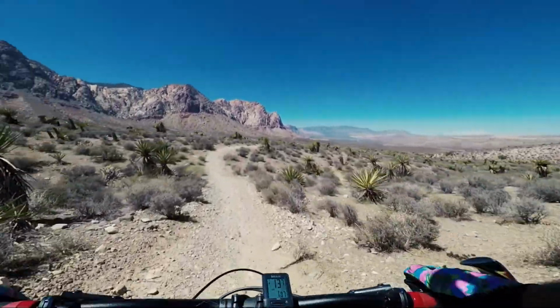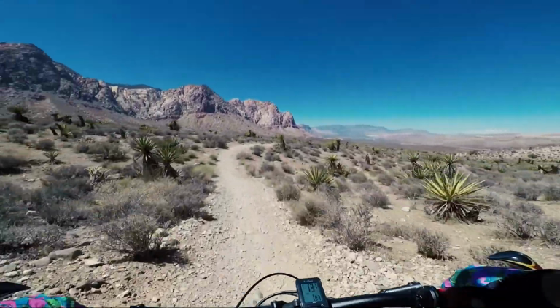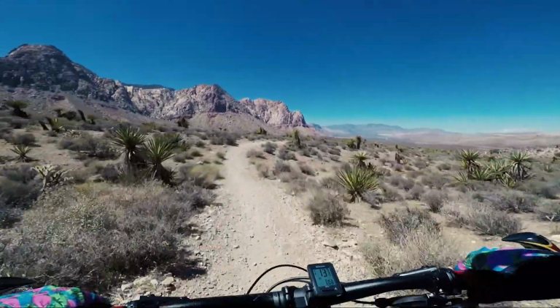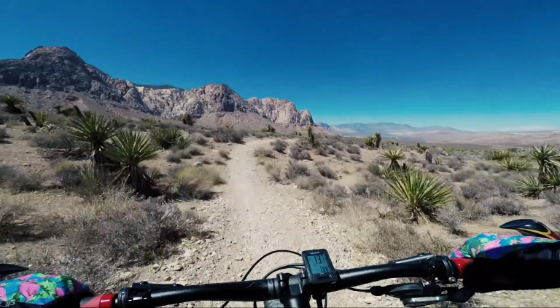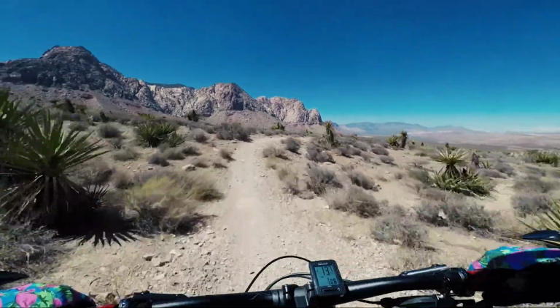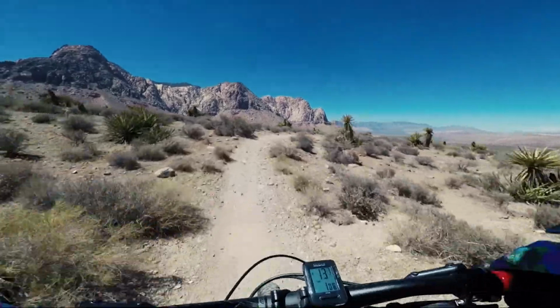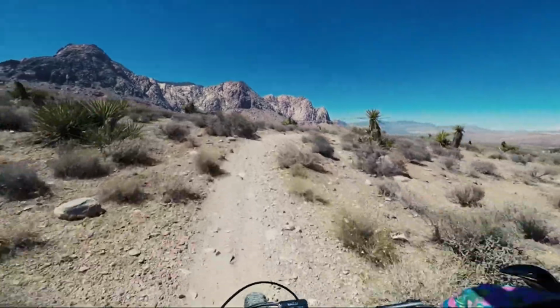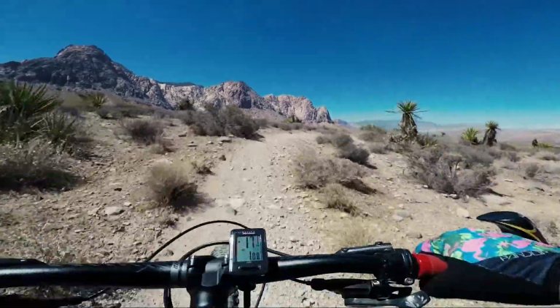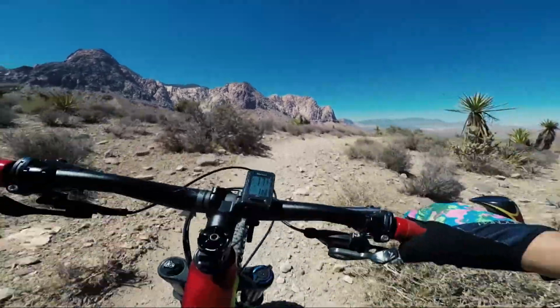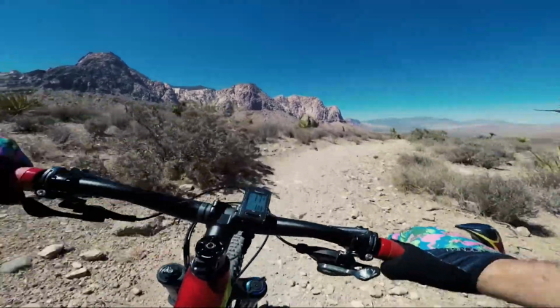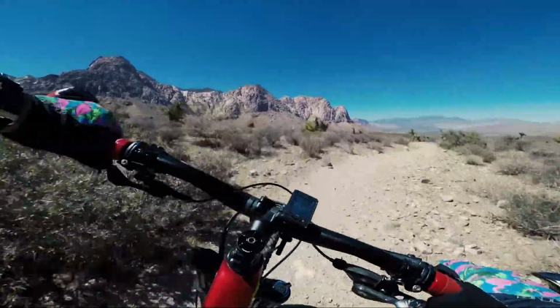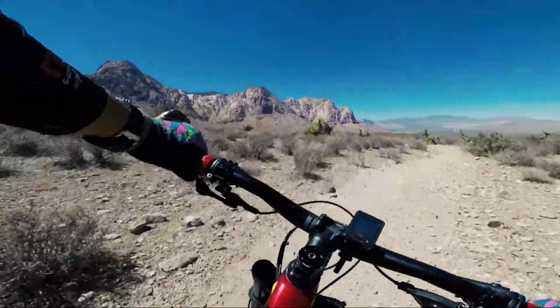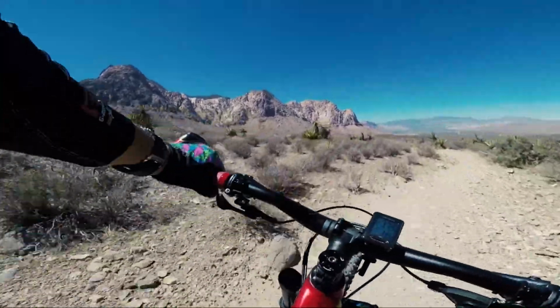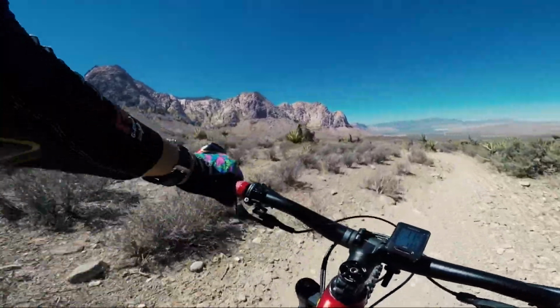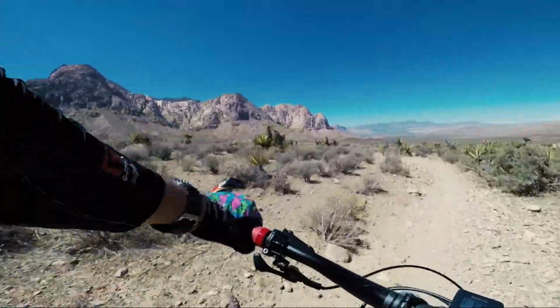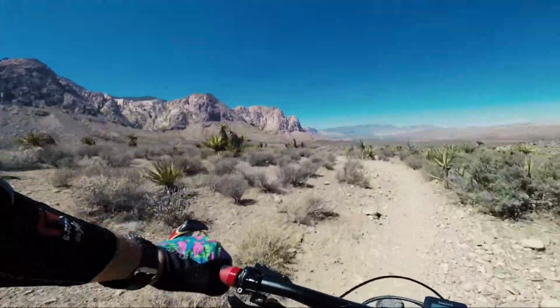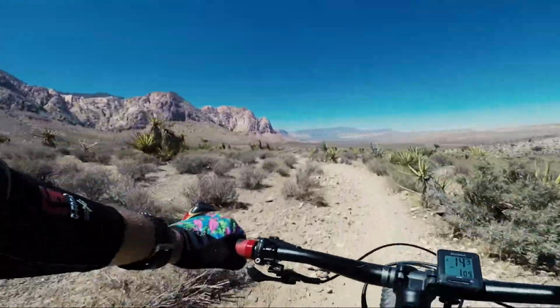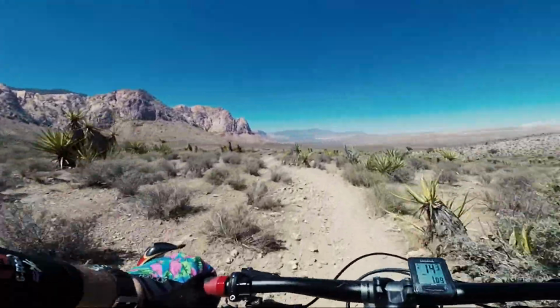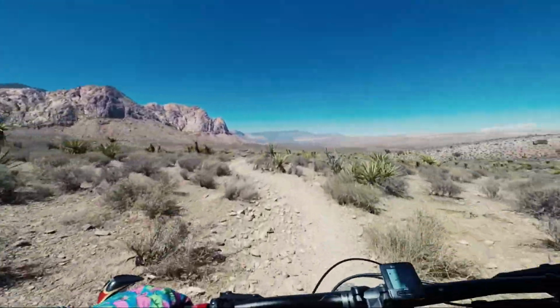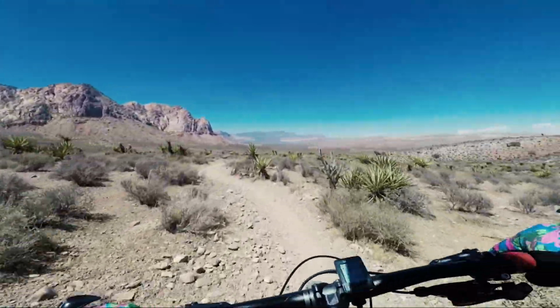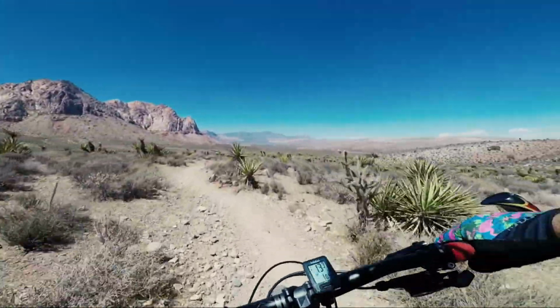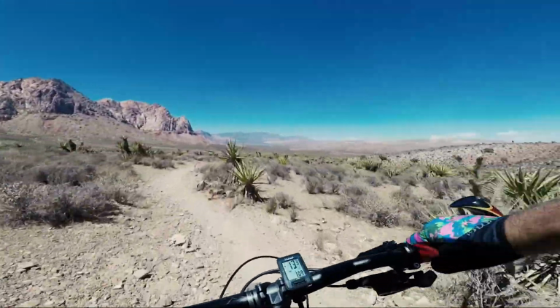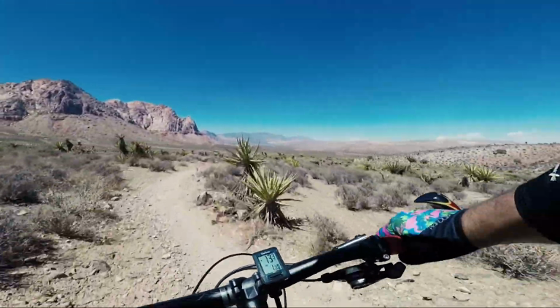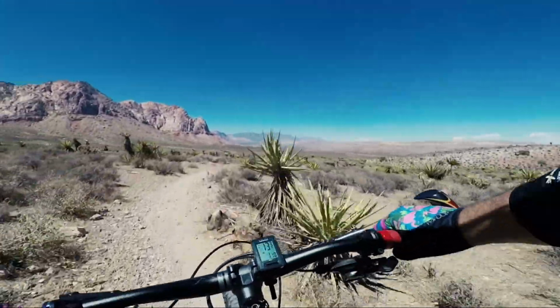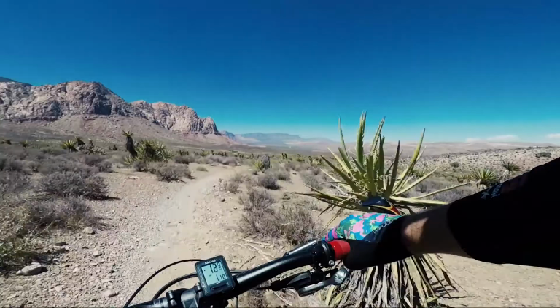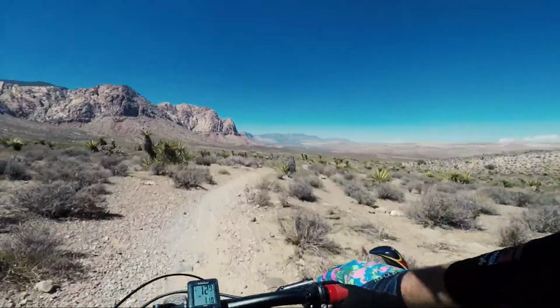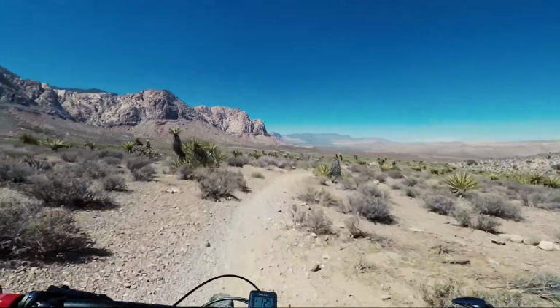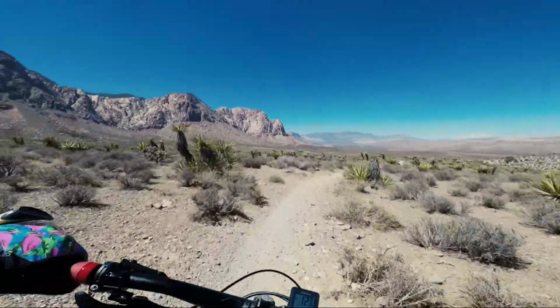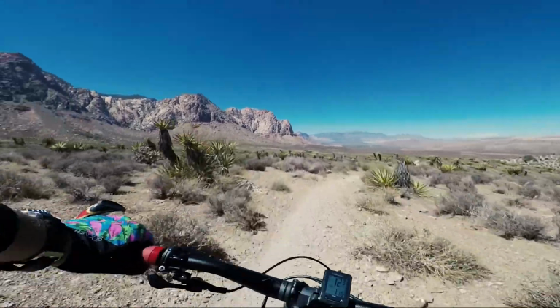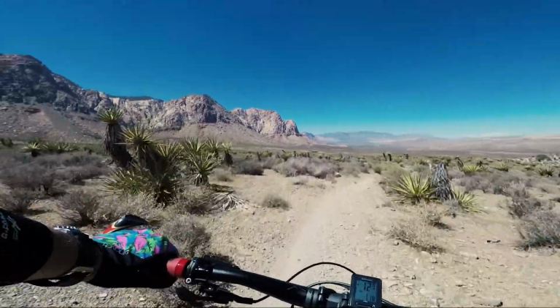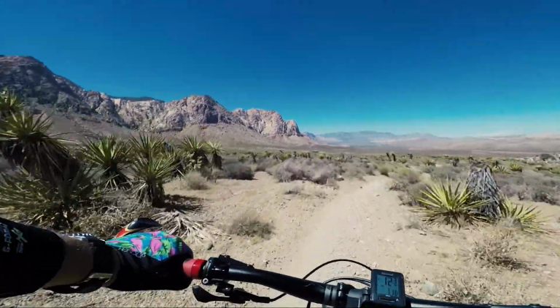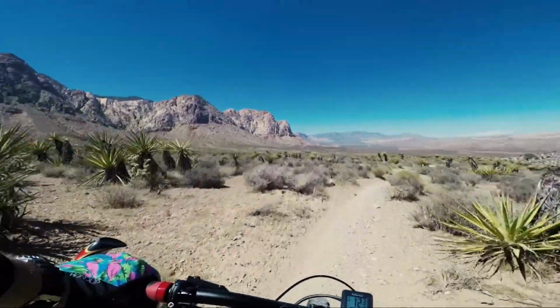This was filmed at the end of the season last year in the desert, and it was hot as hell. But I did learn one thing — two words: frozen Gatorade.